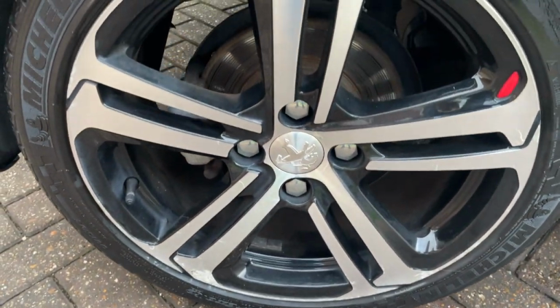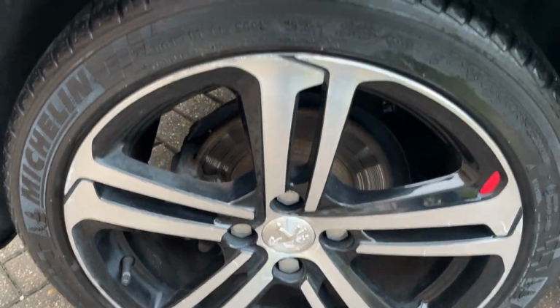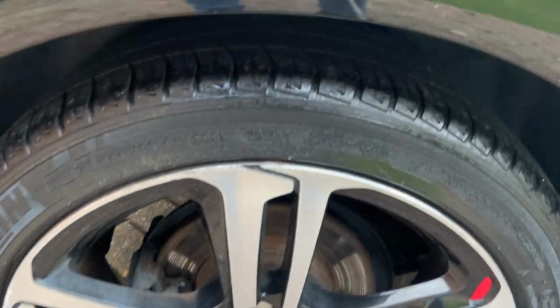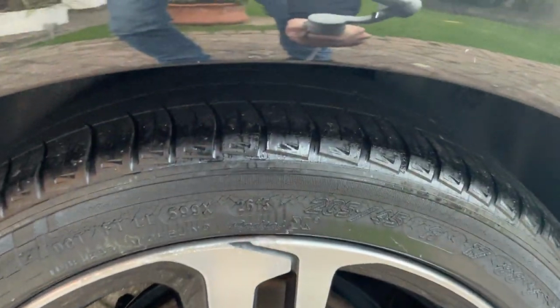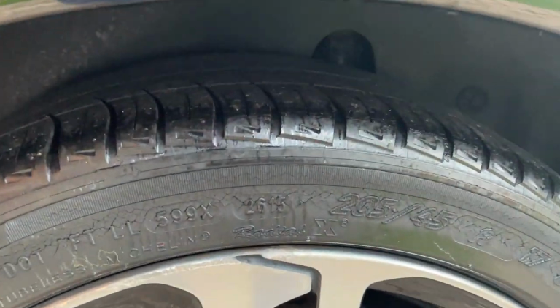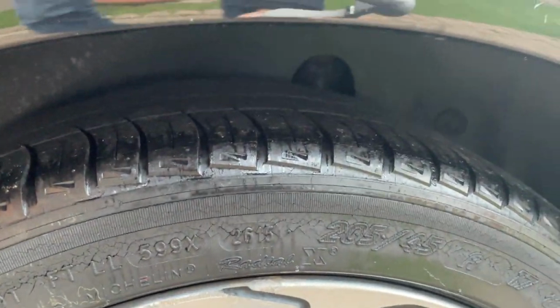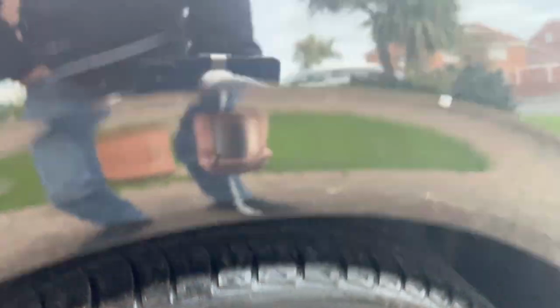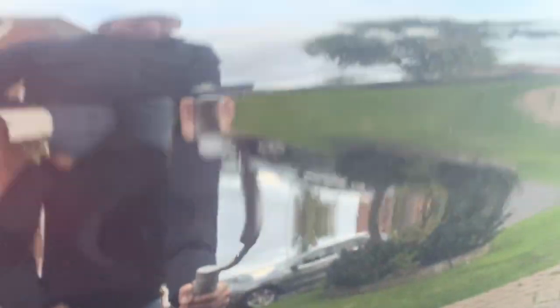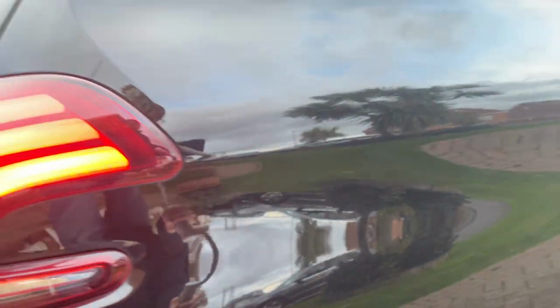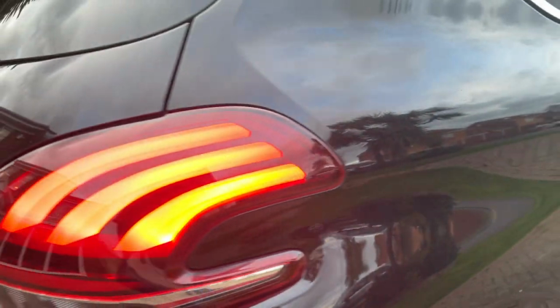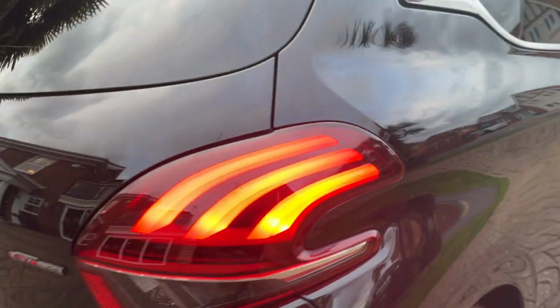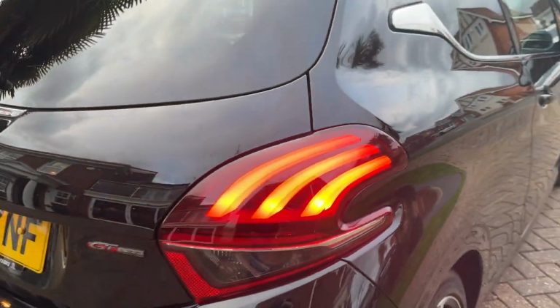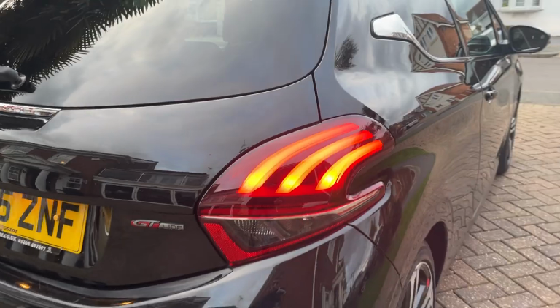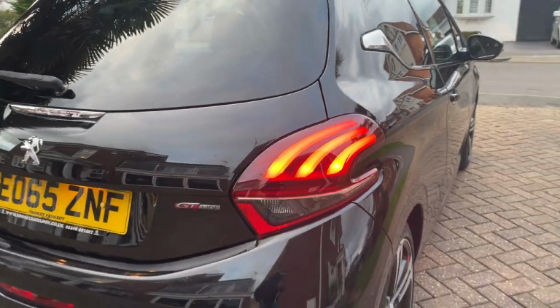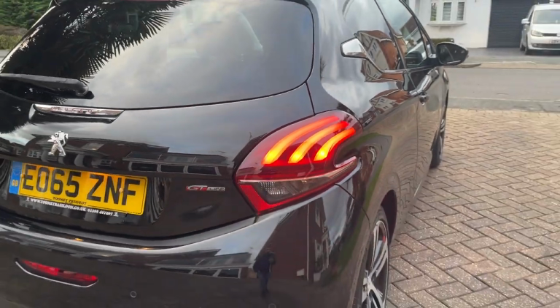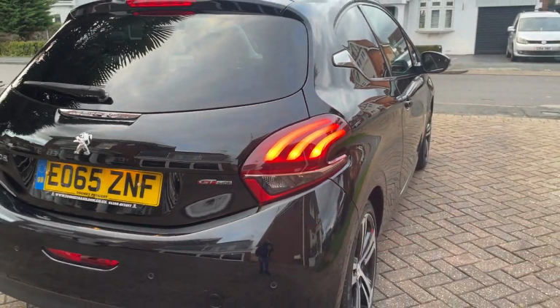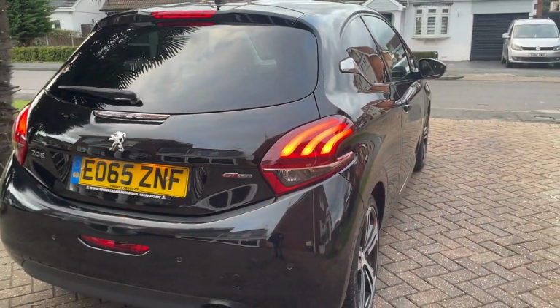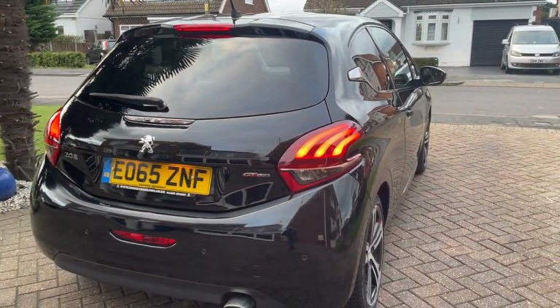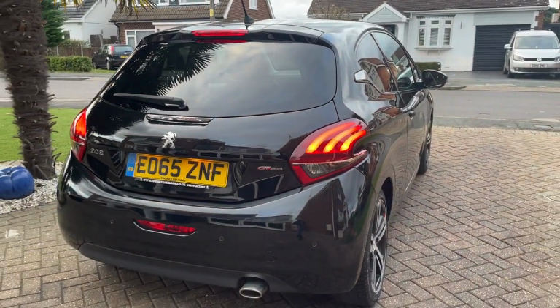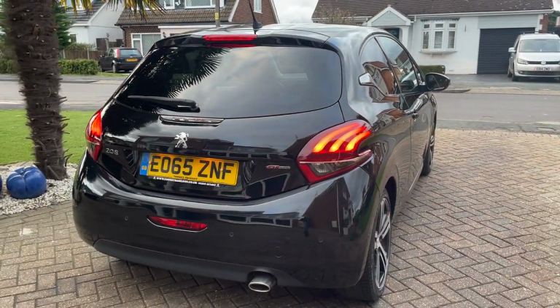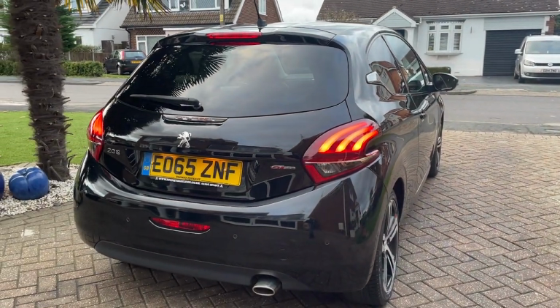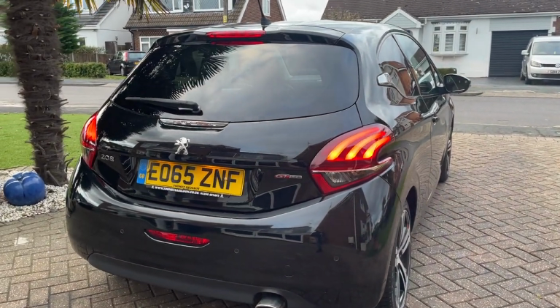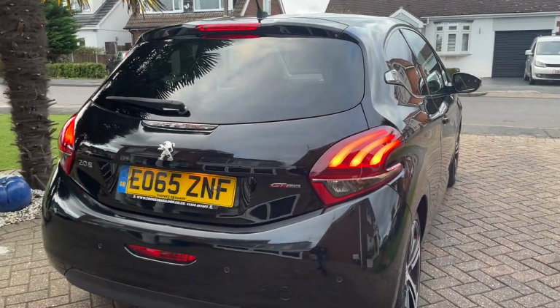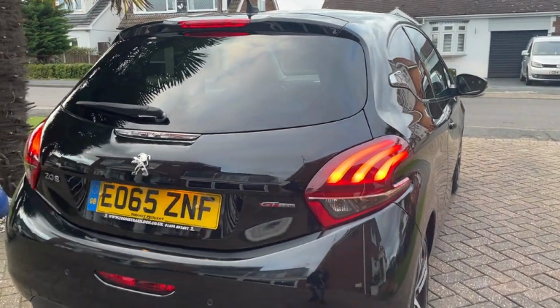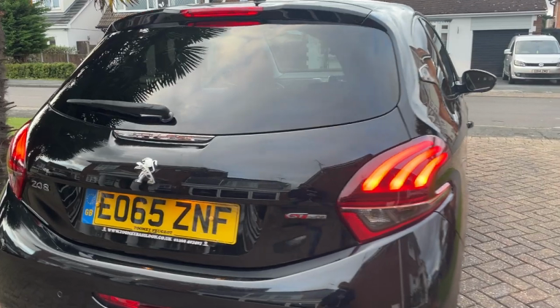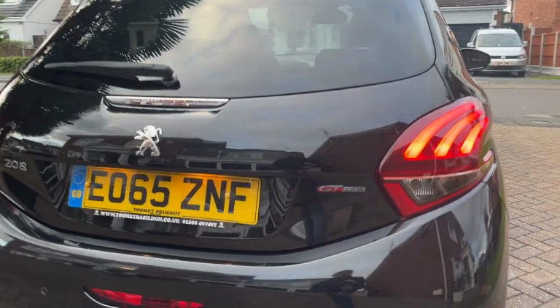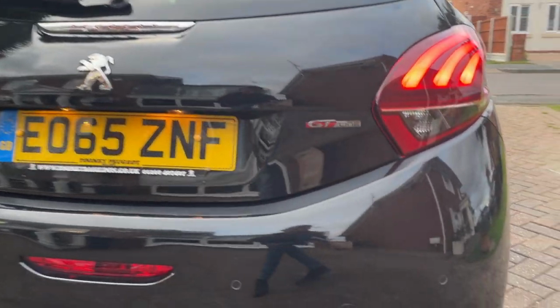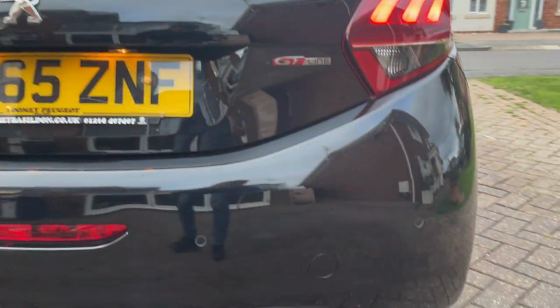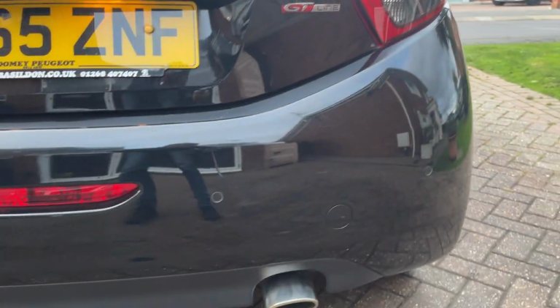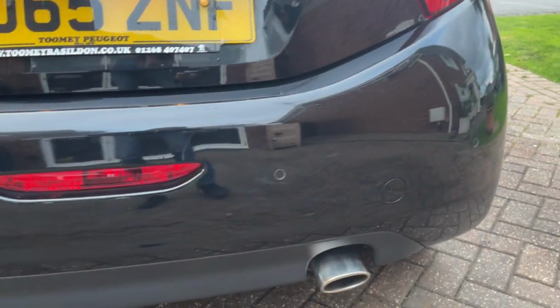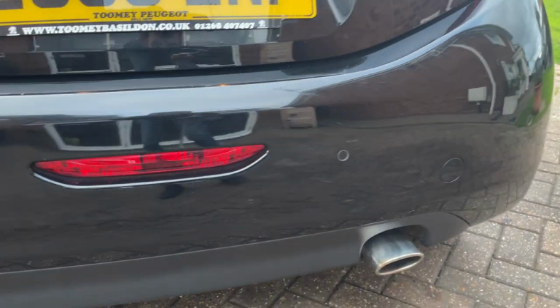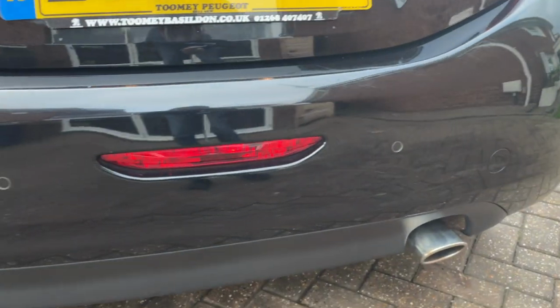This one's in slightly better condition than the front one, good trim on the tyres. On the back you can see you've got the LED rear lights and you've got your parking sensors along there as well.